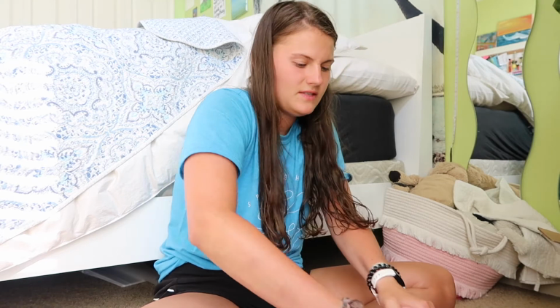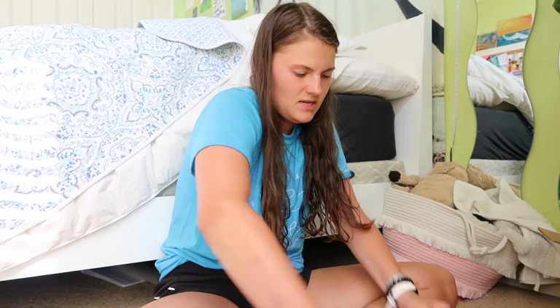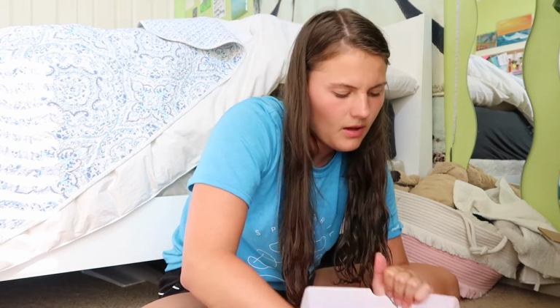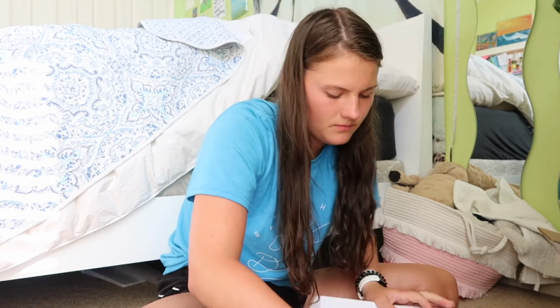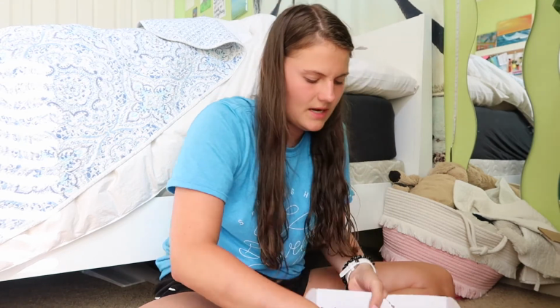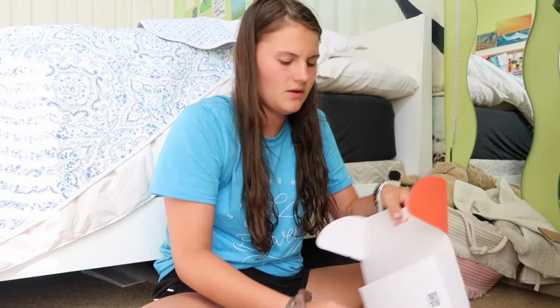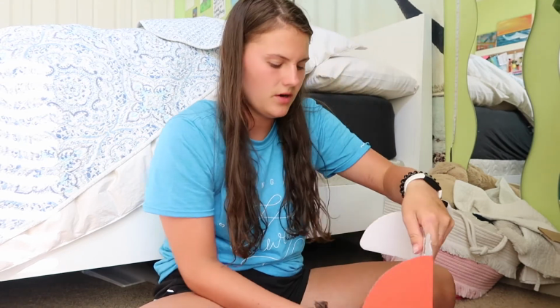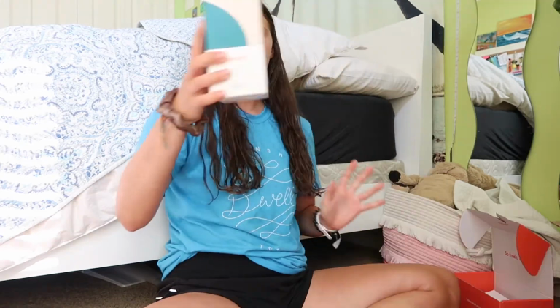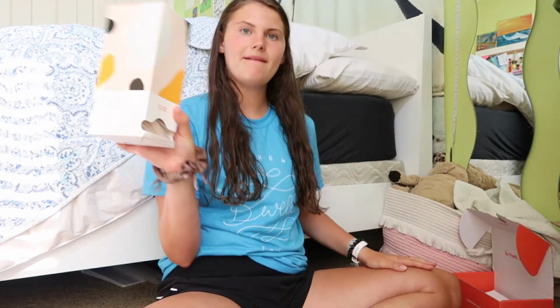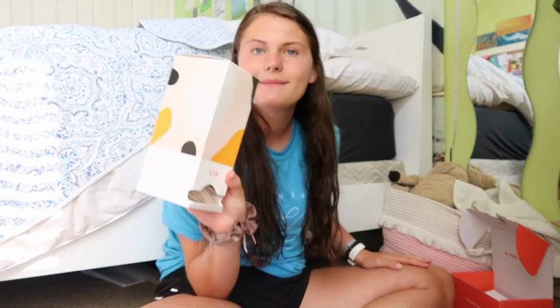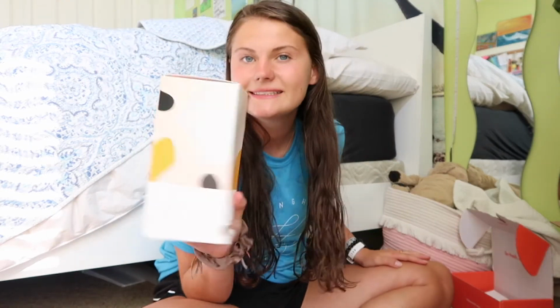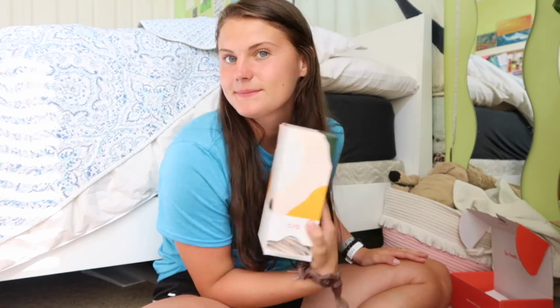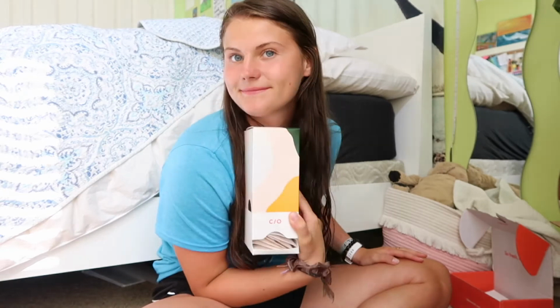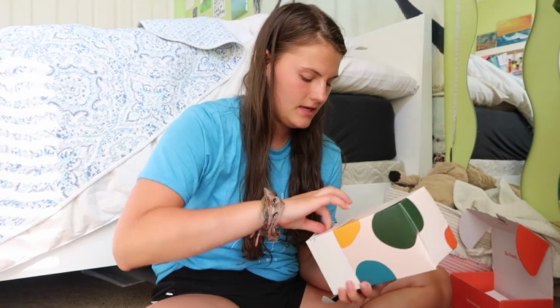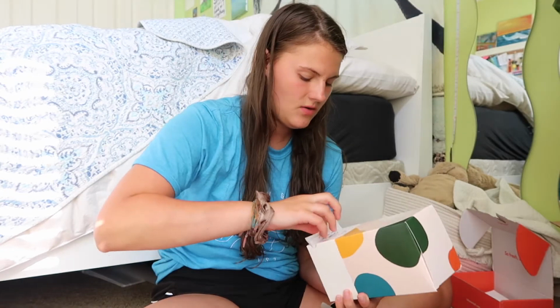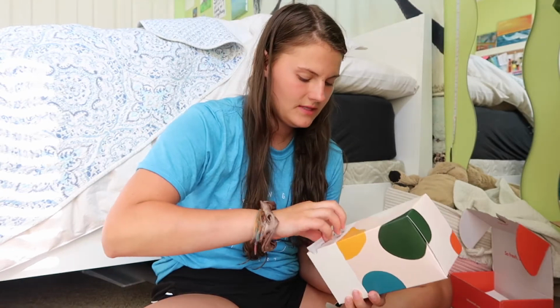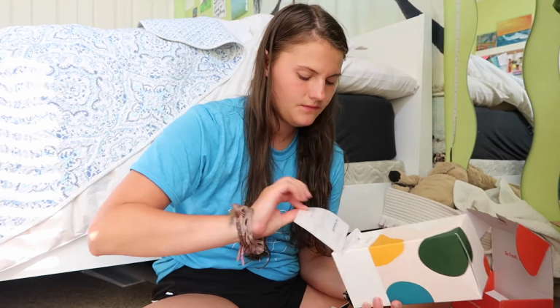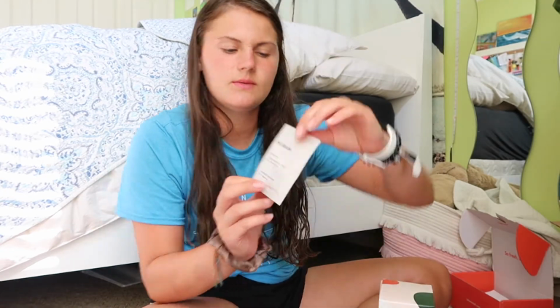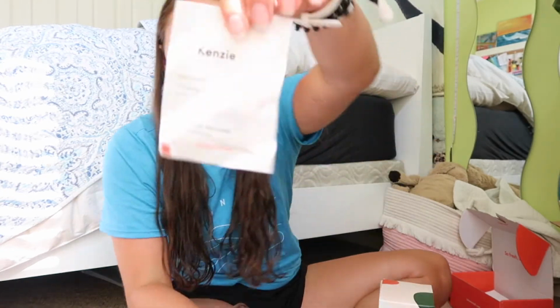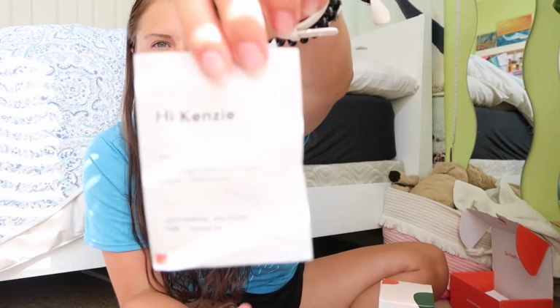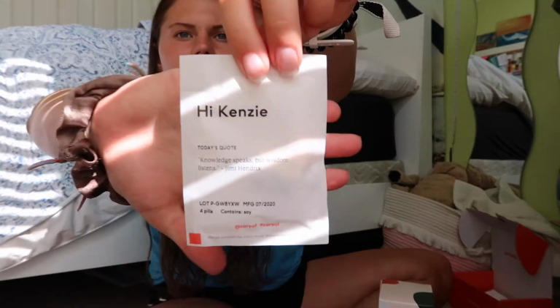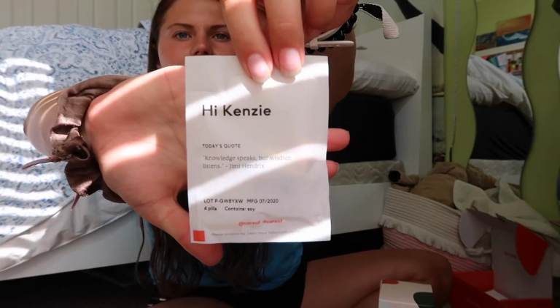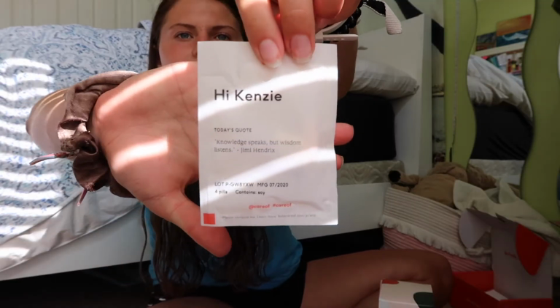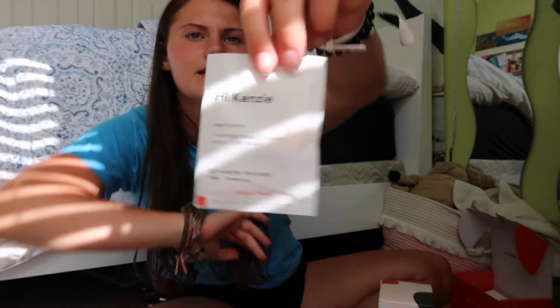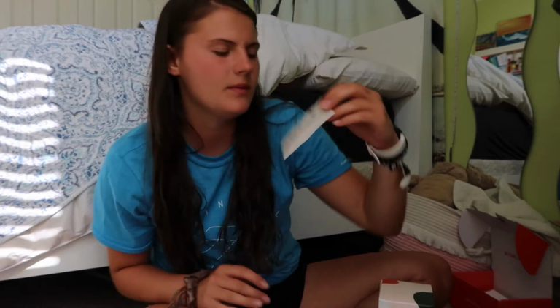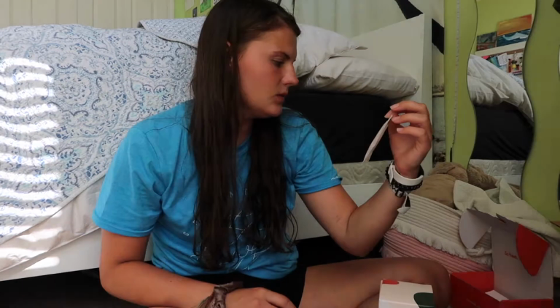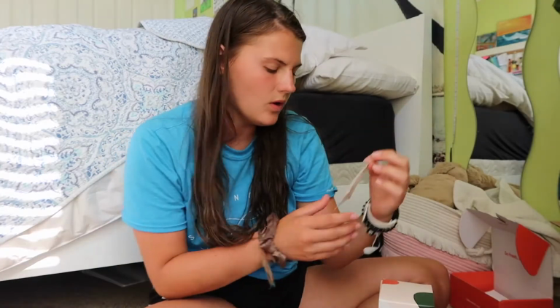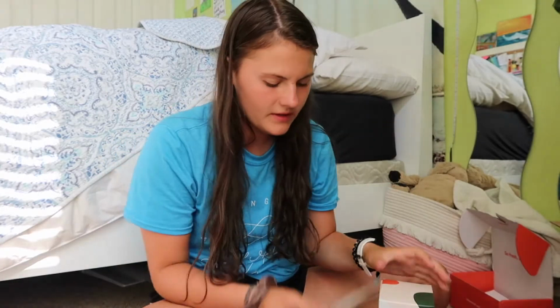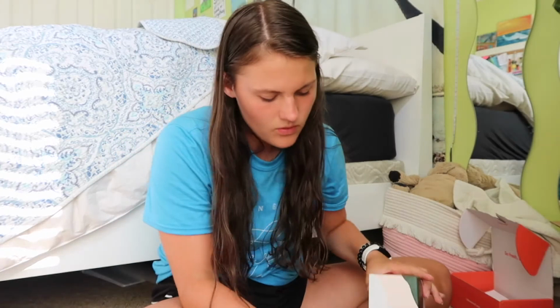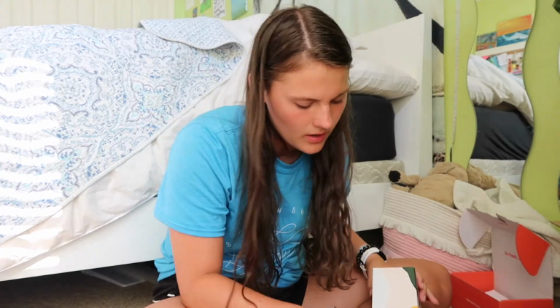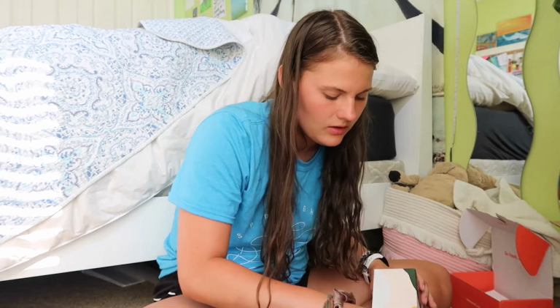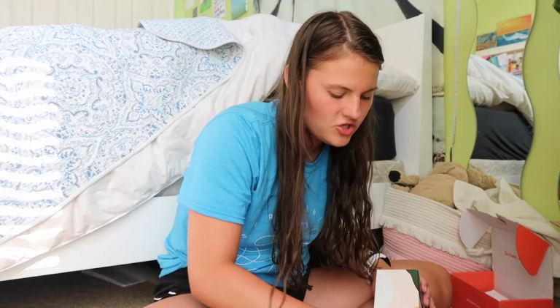Right now I'm opening the Care Of package, which is just my vitamins — you guys have seen me talk about these many times. They just say 'Hi Kenzie' and then they tell me a cute little quote or question of the day.